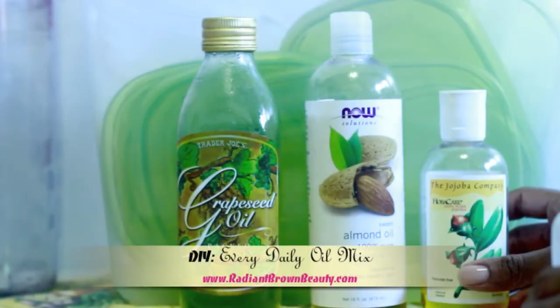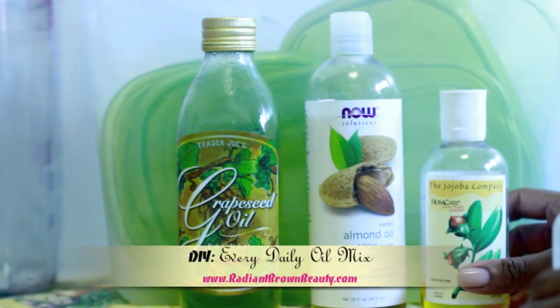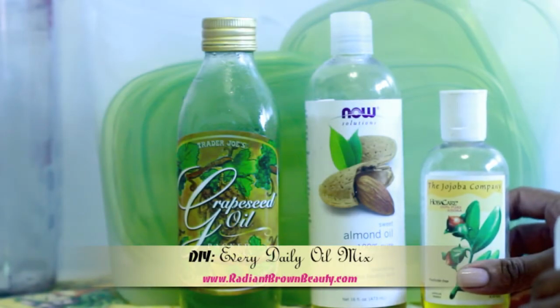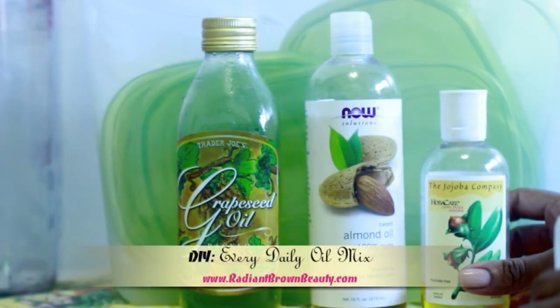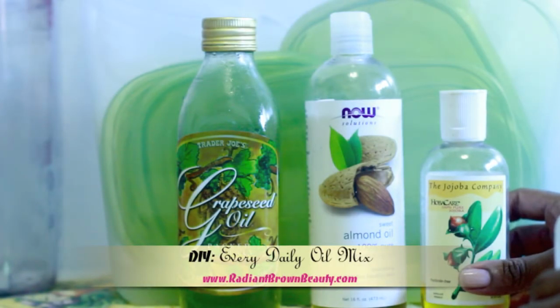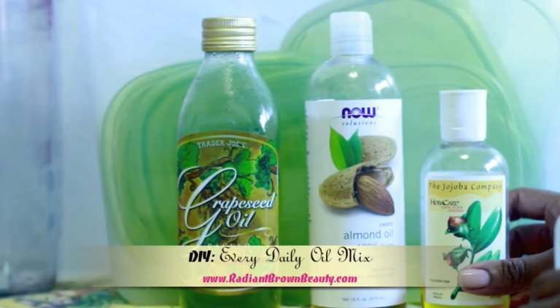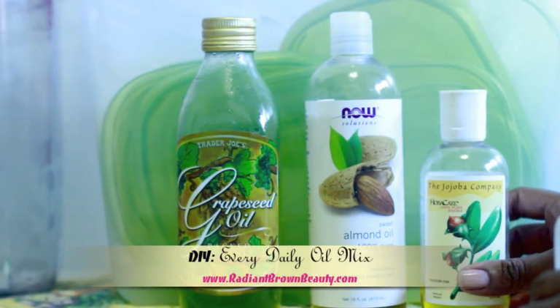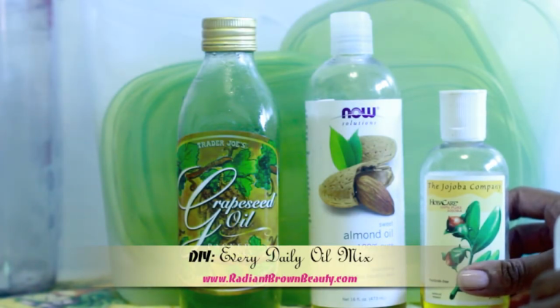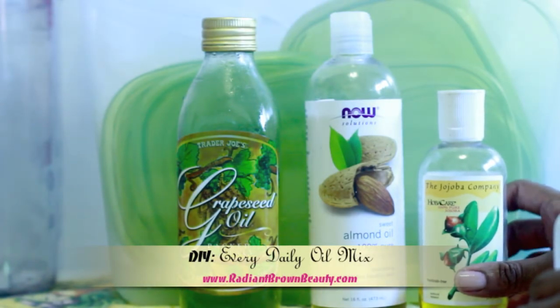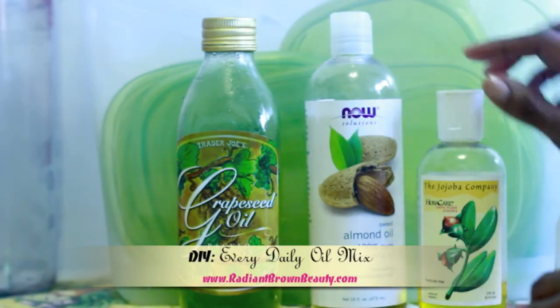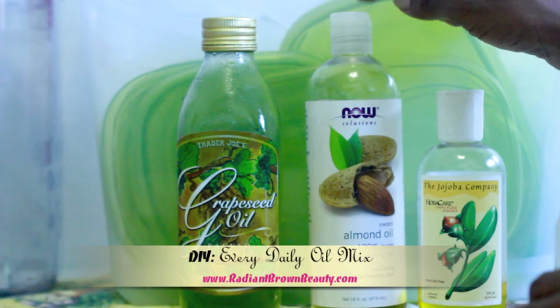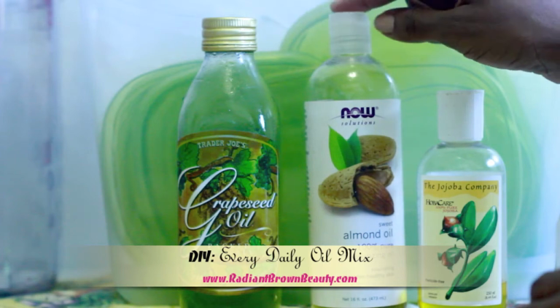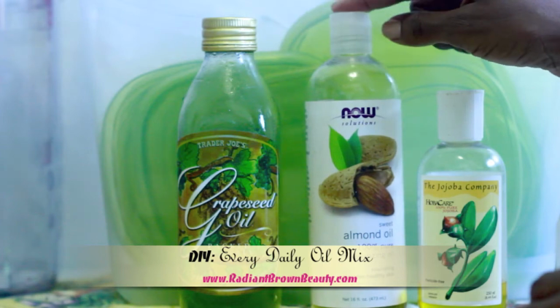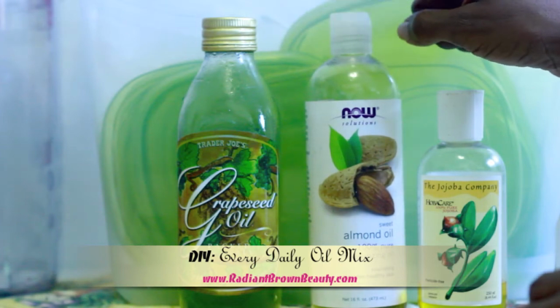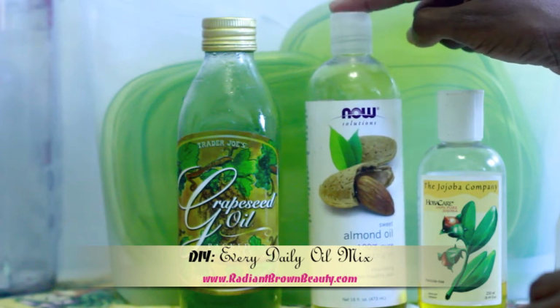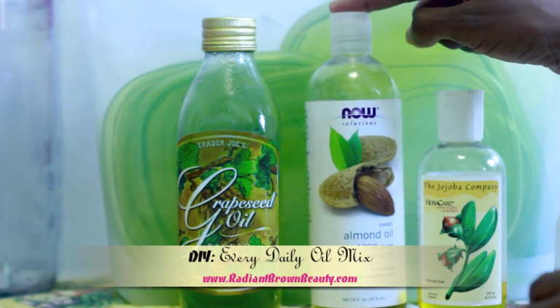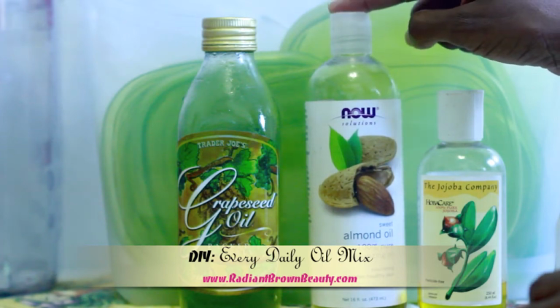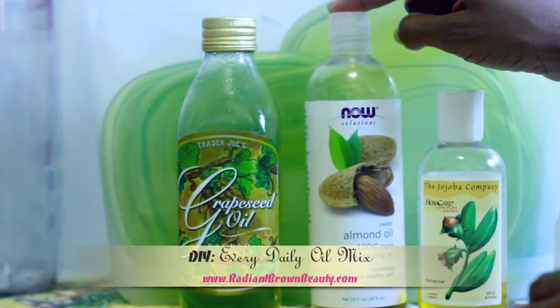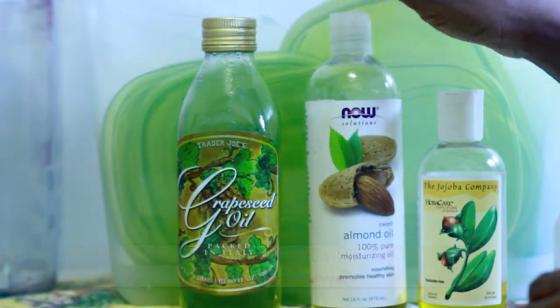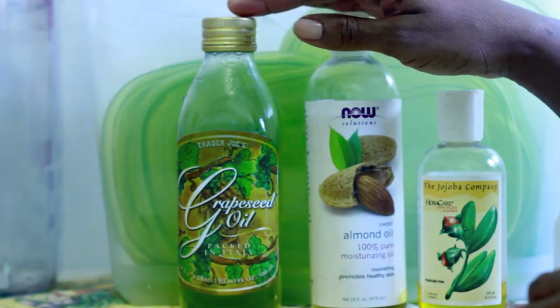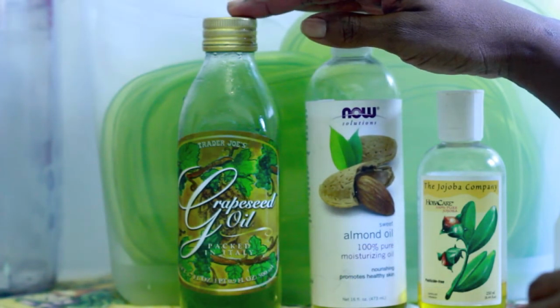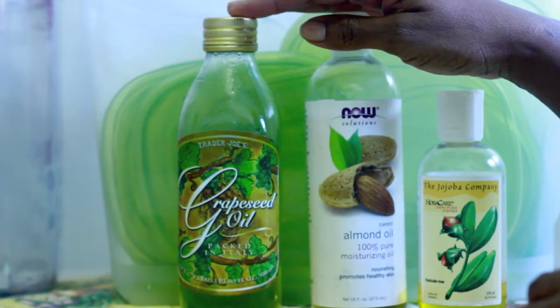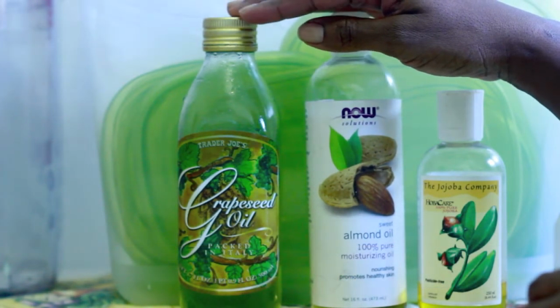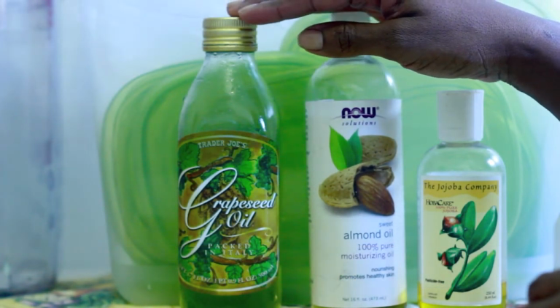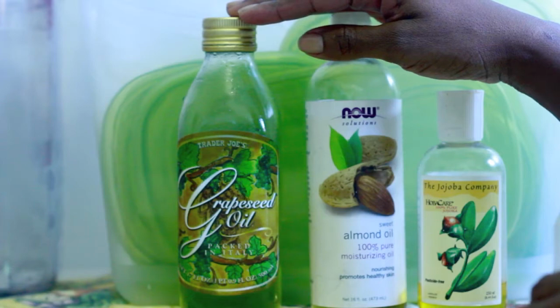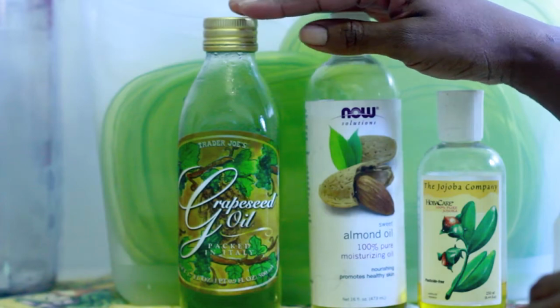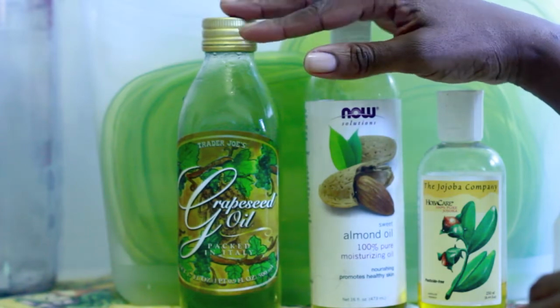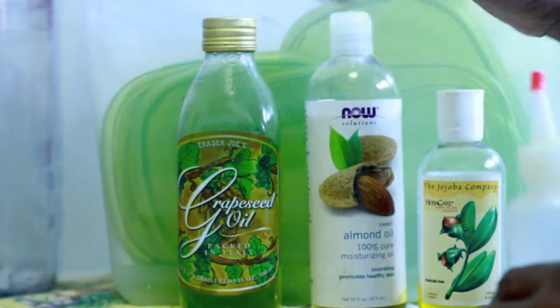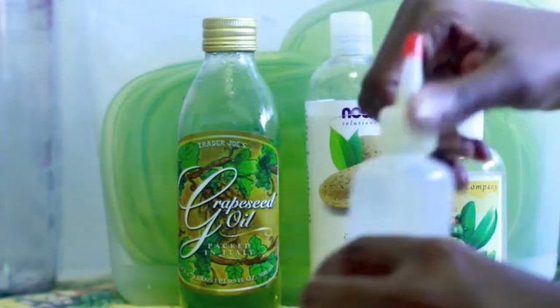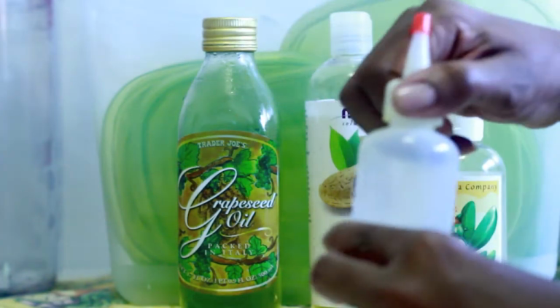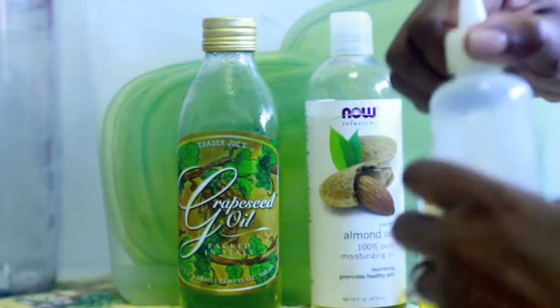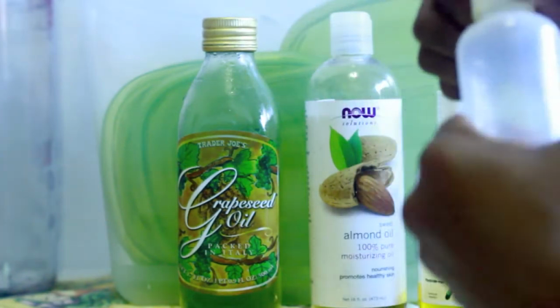Hey, it's Michelle here back from RadiantBrownBeauty.com, just in case you're new to my channel. Today I'm here to share with you my everyday oil mix. I start out with three oils: grapeseed oil, almond oil, and jojoba oil.